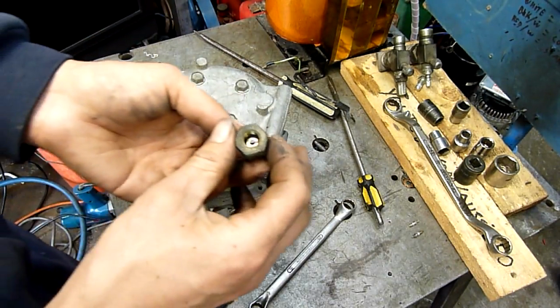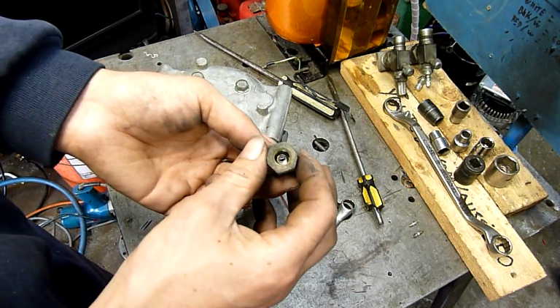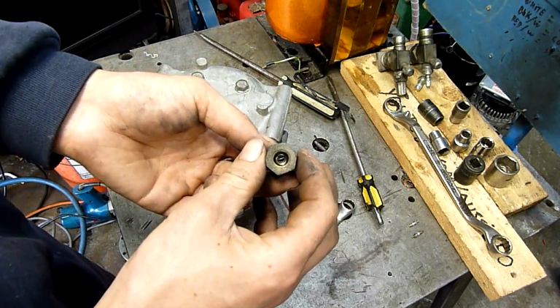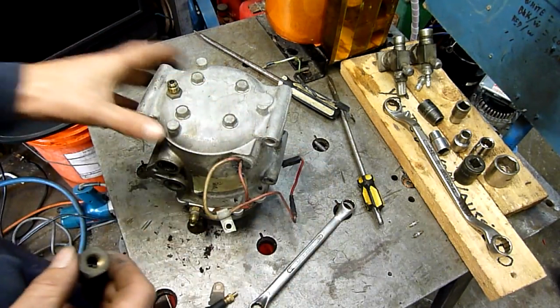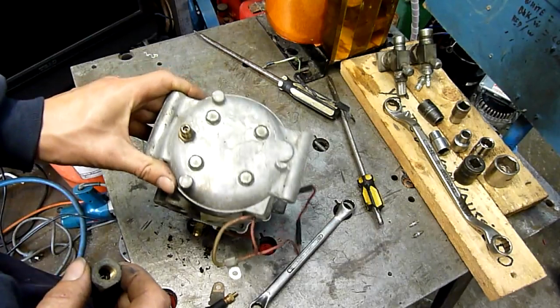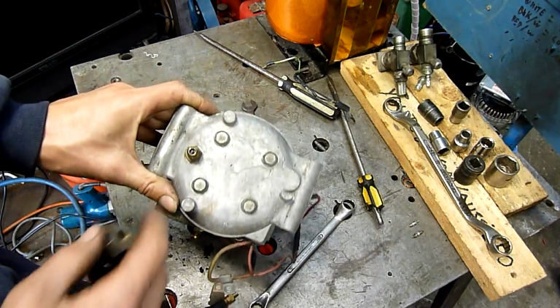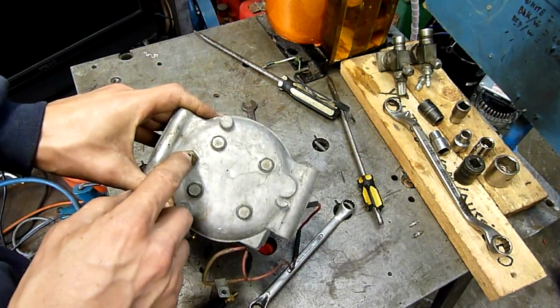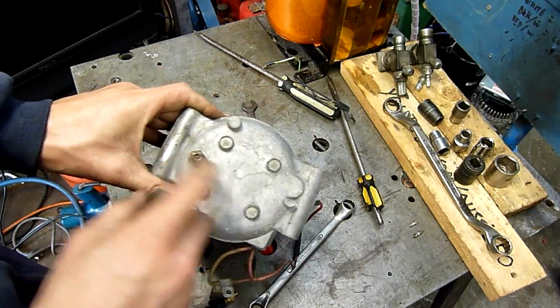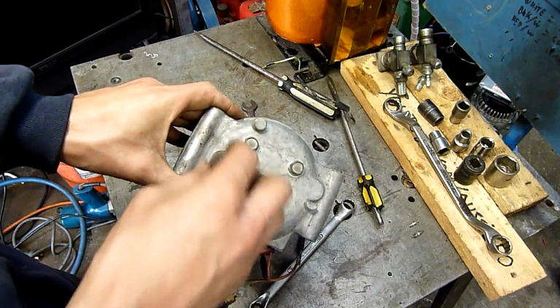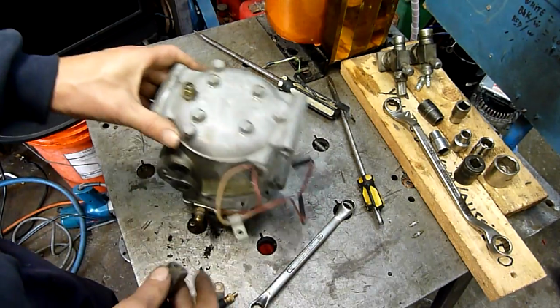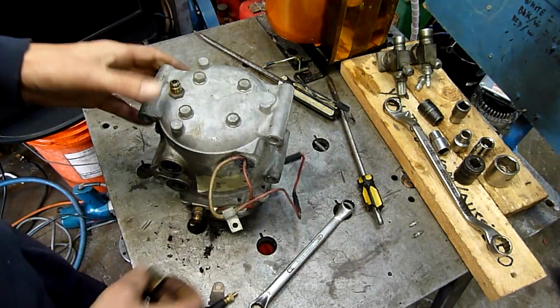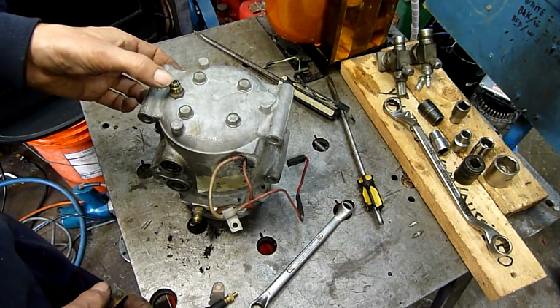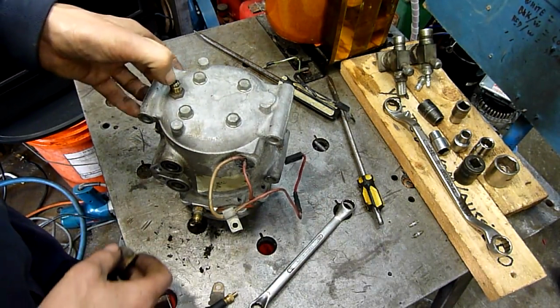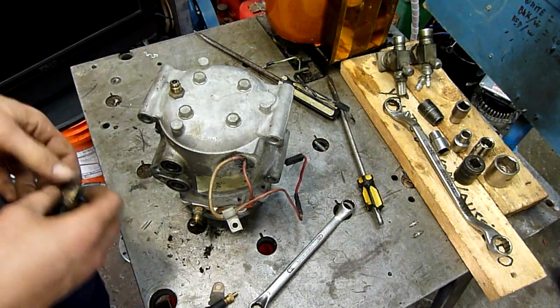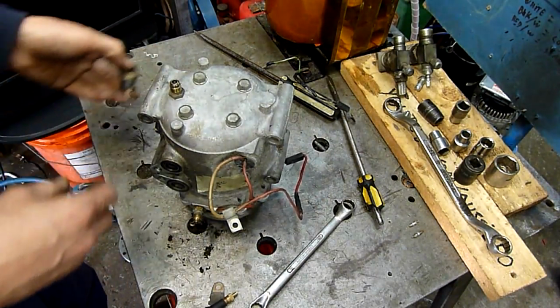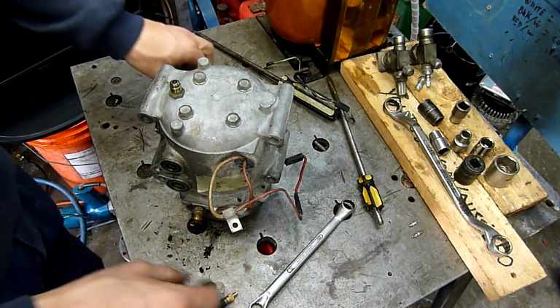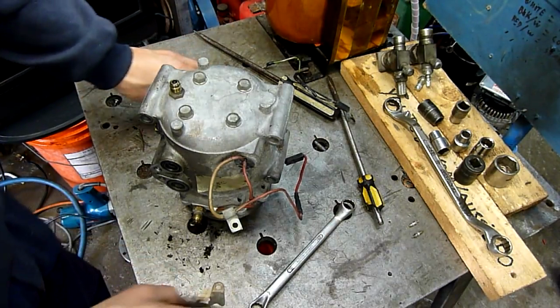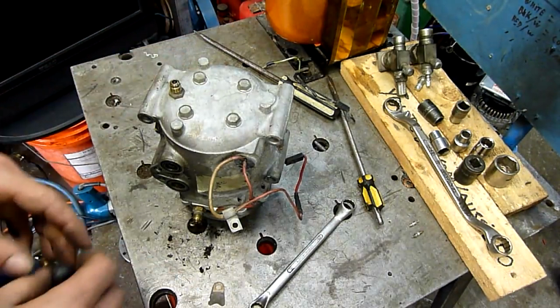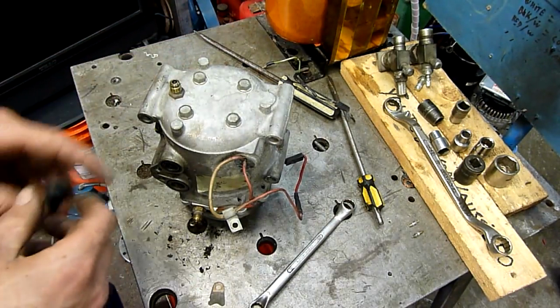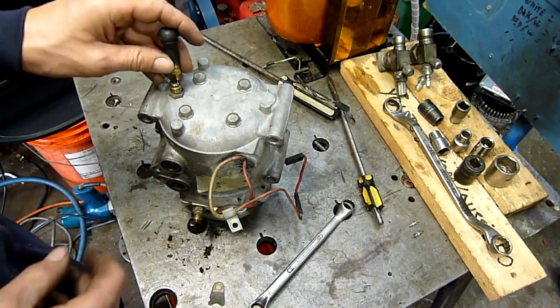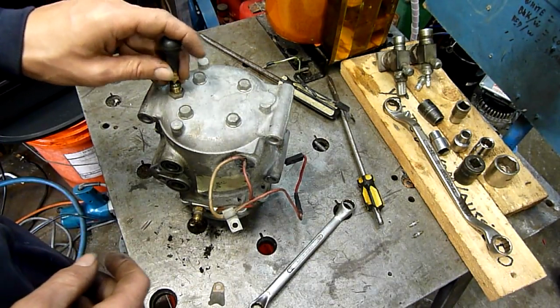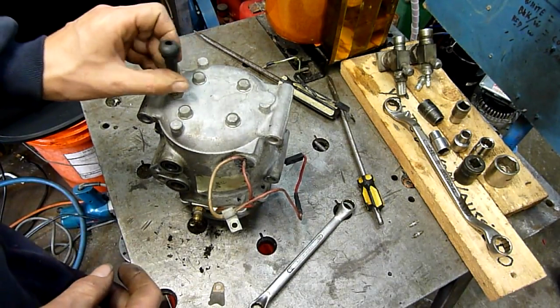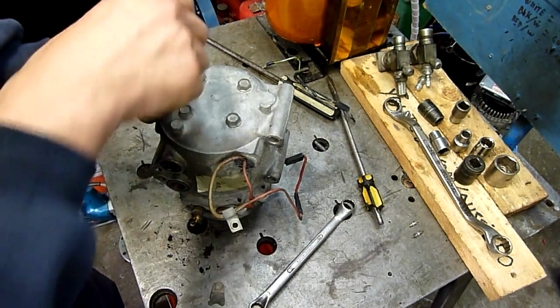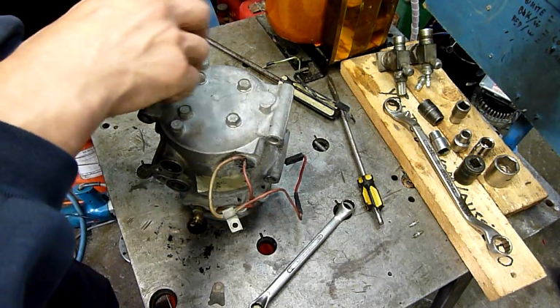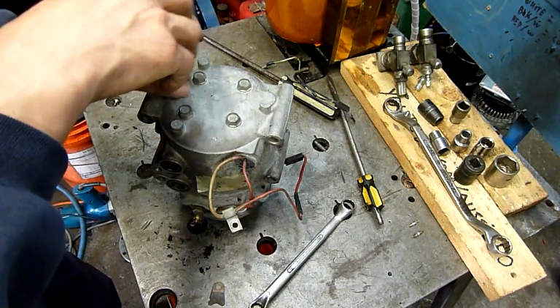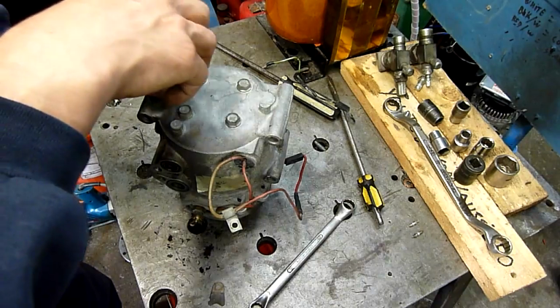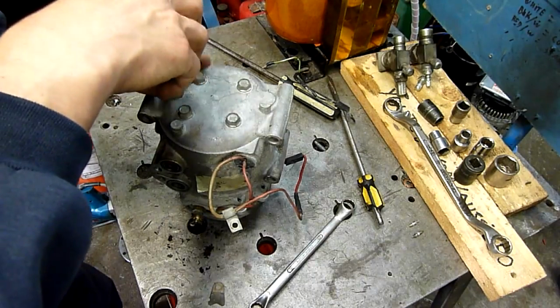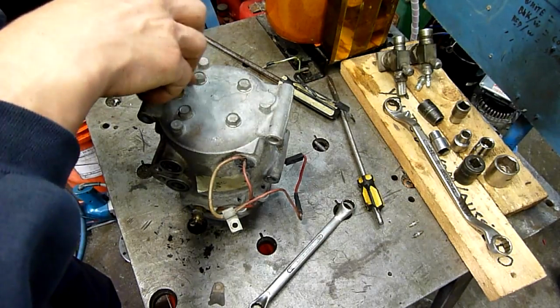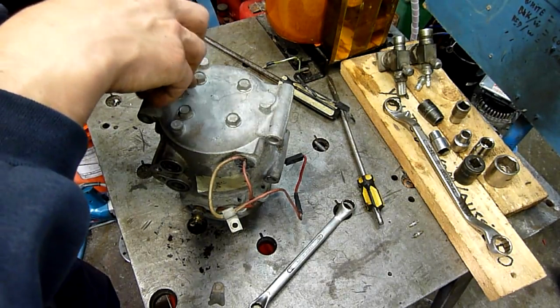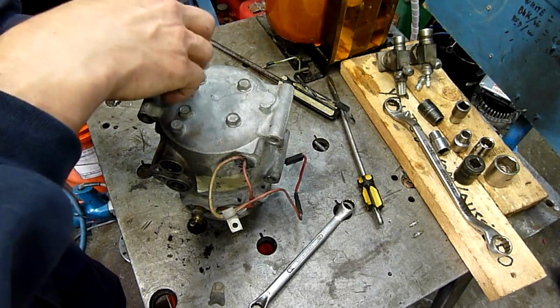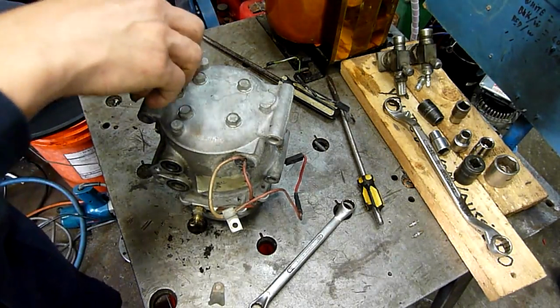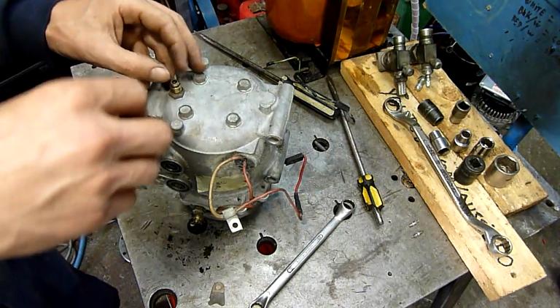That's a pressure switch — it depresses the little schrader in there when you screw it on. Knowing what schrader valves are like, it'd probably leak as soon as you take it off. The old schrader valve's a nice invention, but on refrigerant systems in particular, they seem to leak like mad after a while.